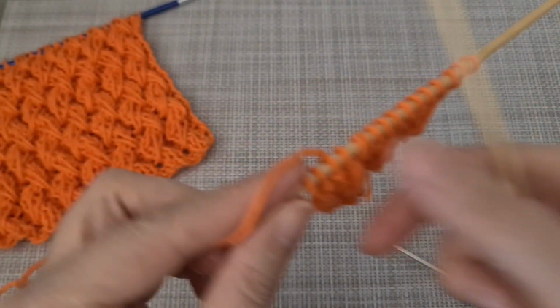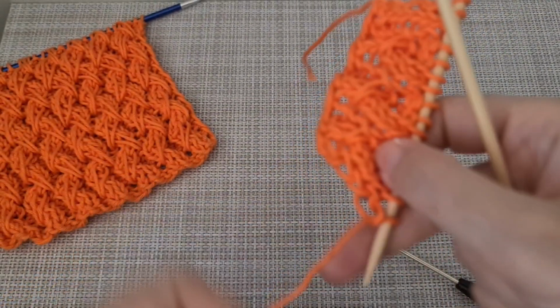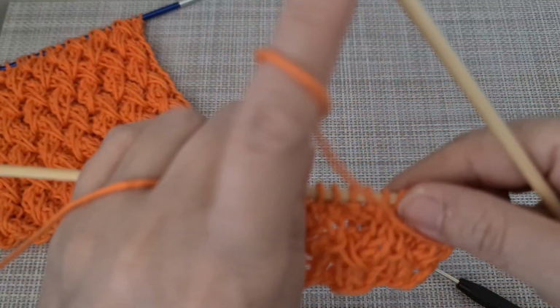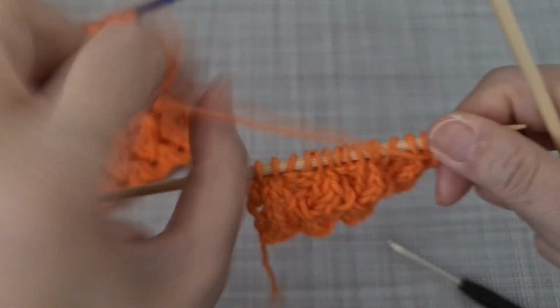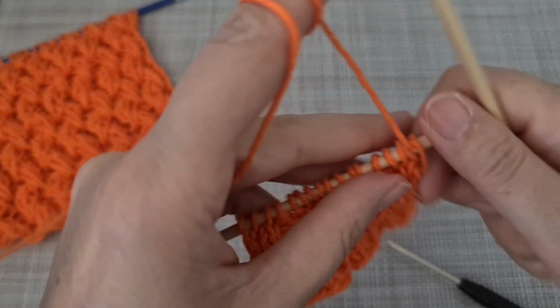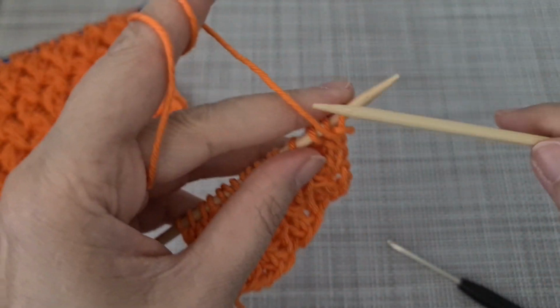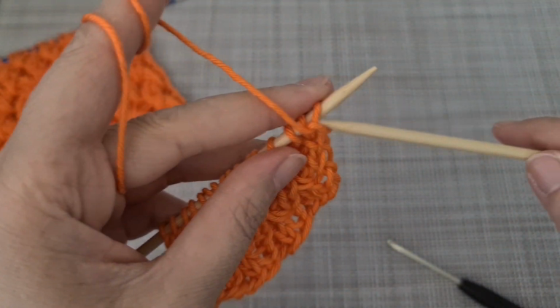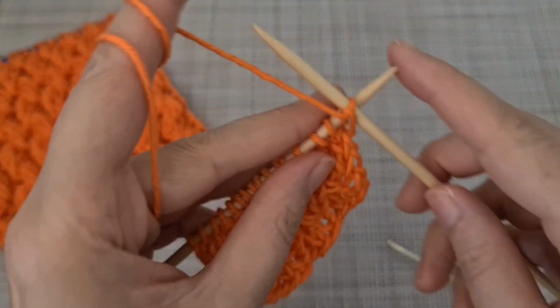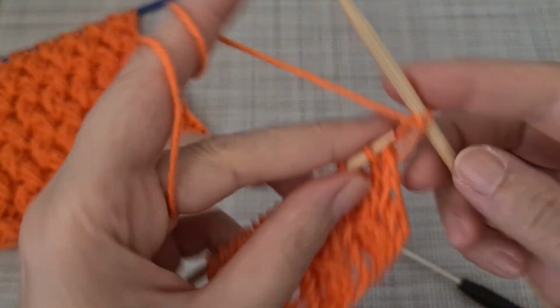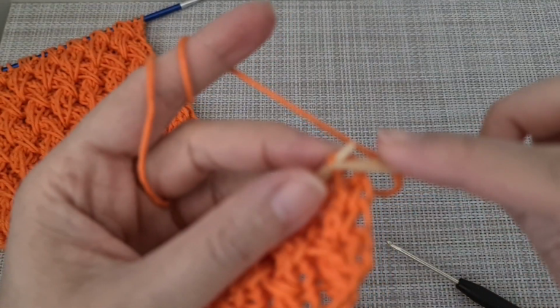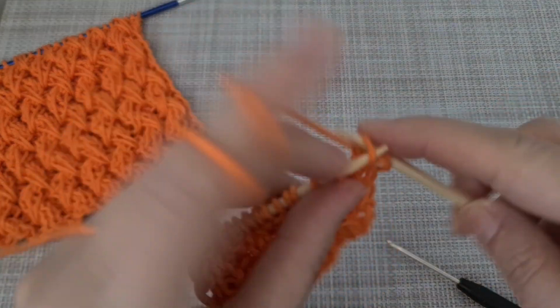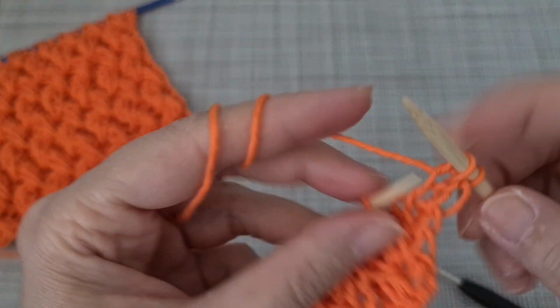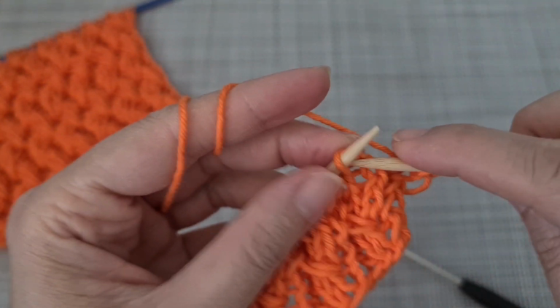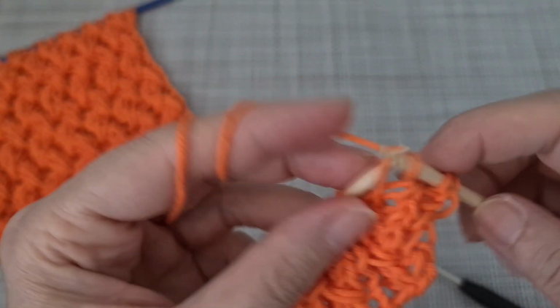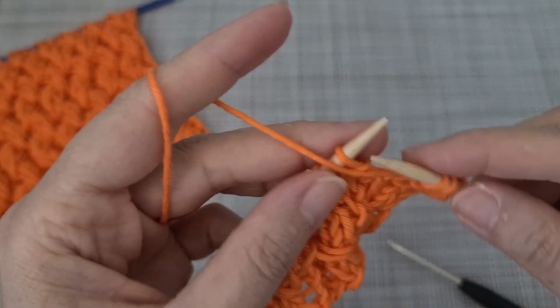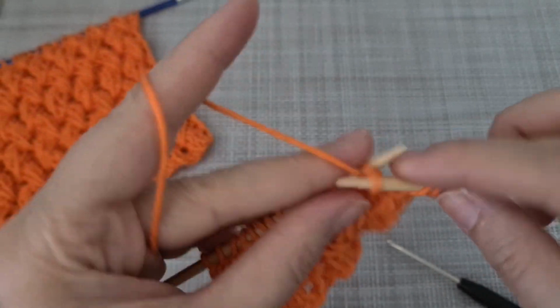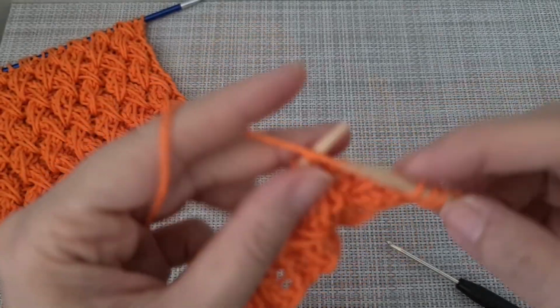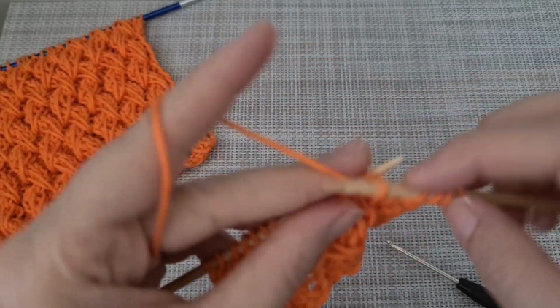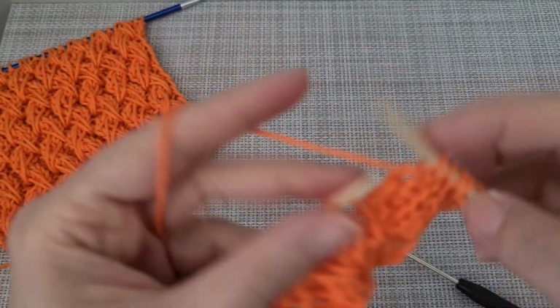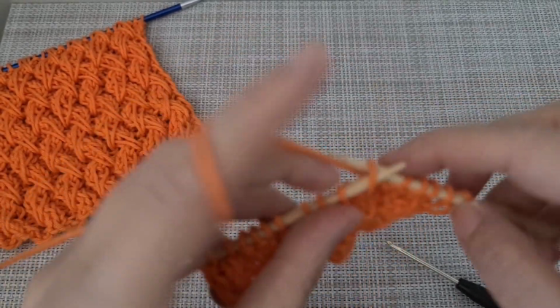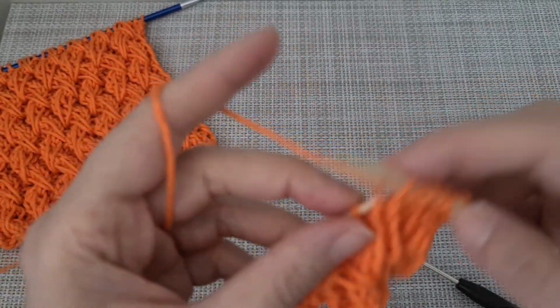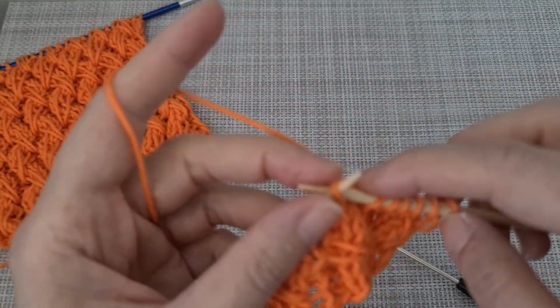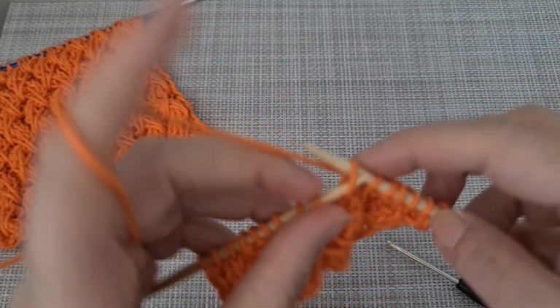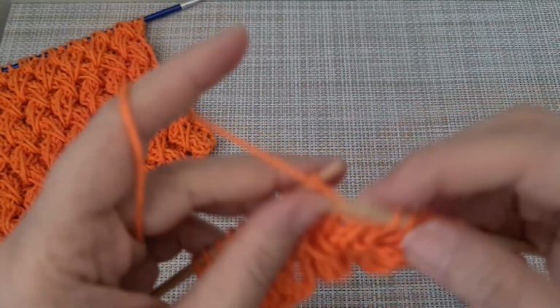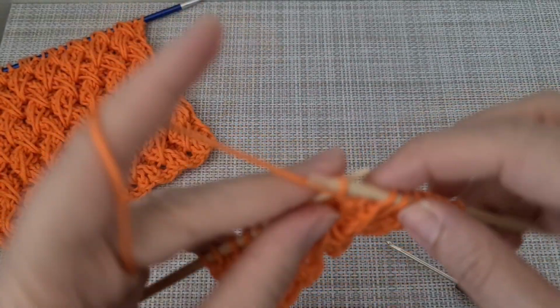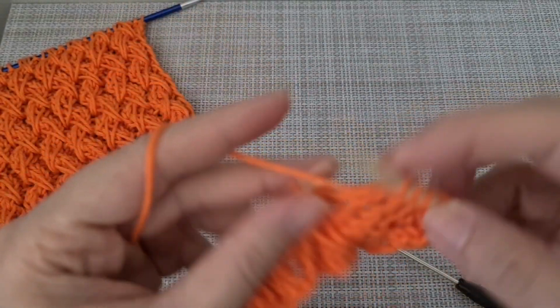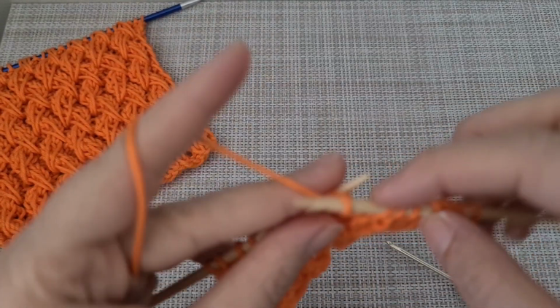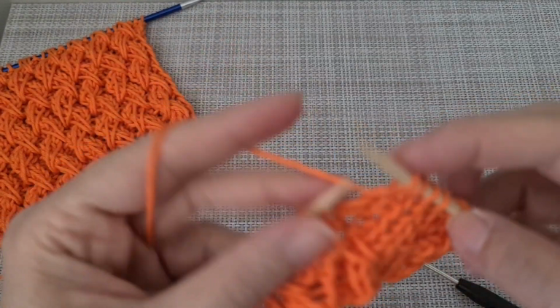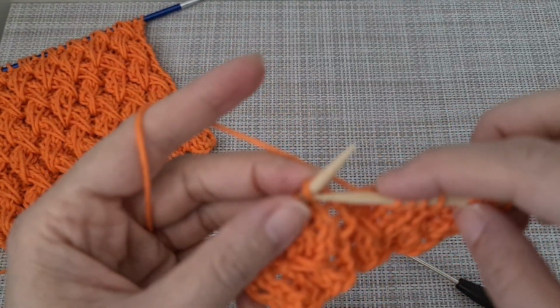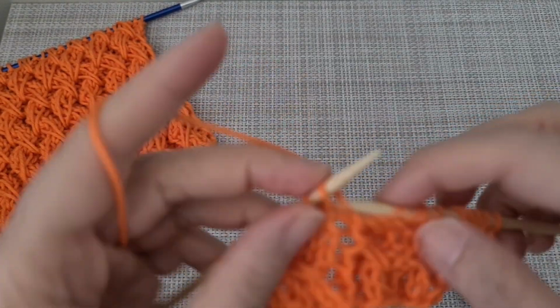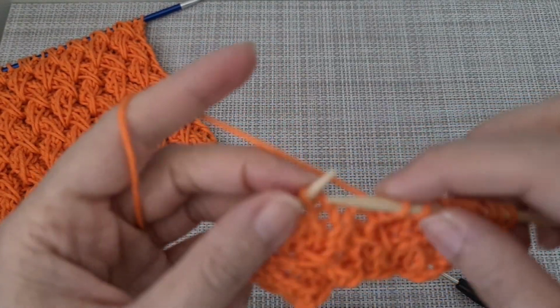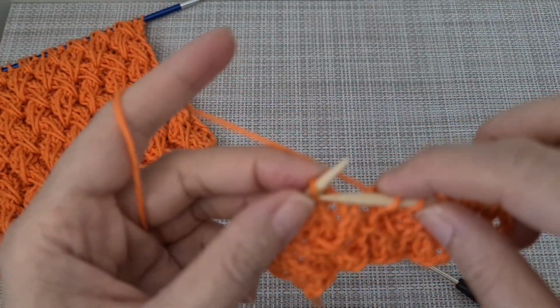Next row I'm going to knit as normal — it means just knit two, purl two — and keep continuing until the end of the row.